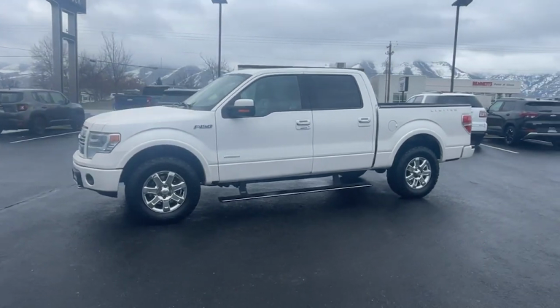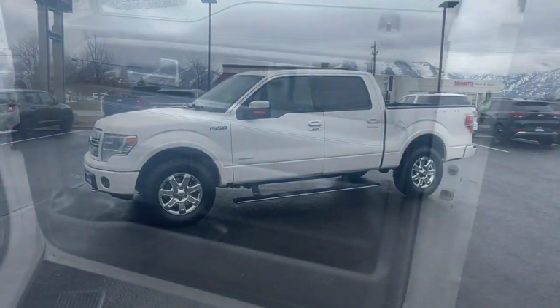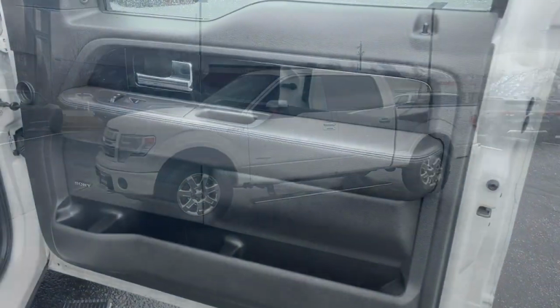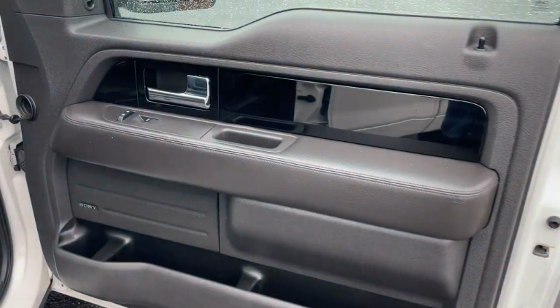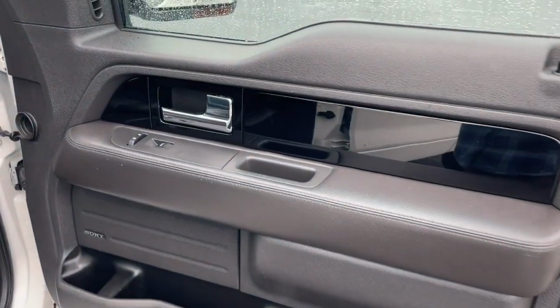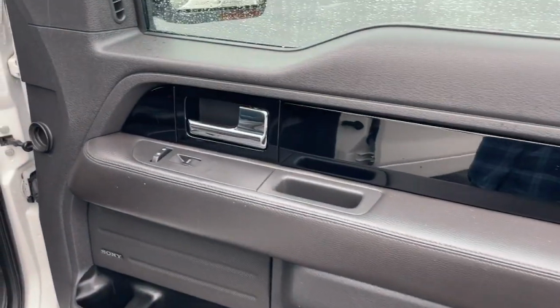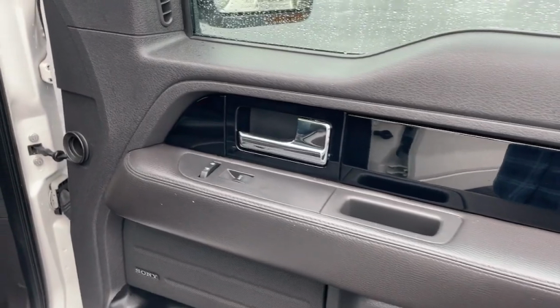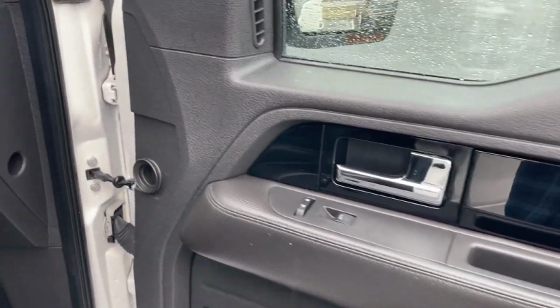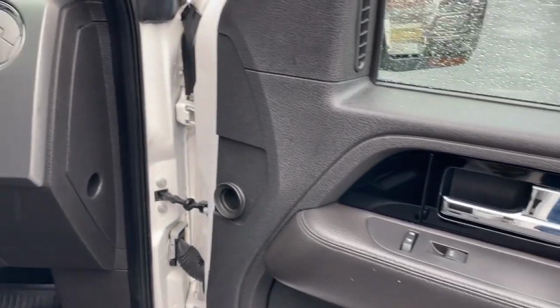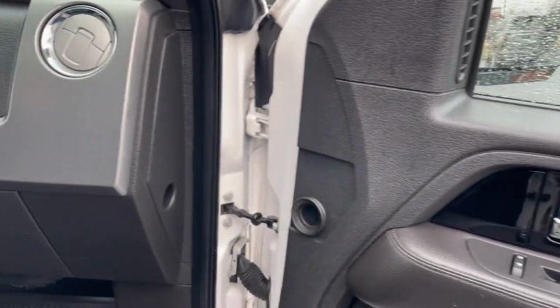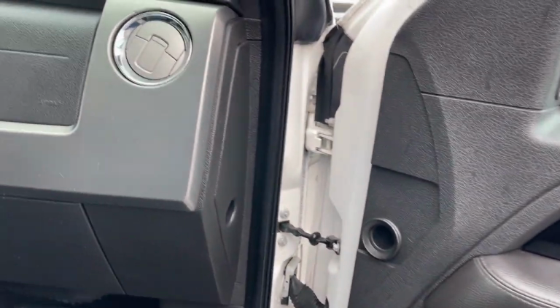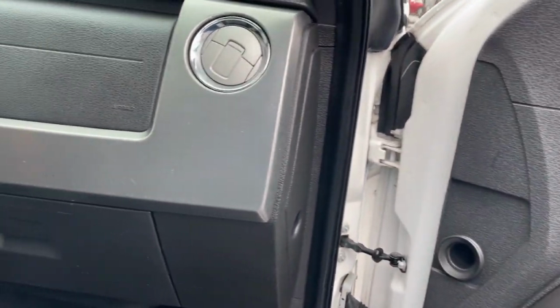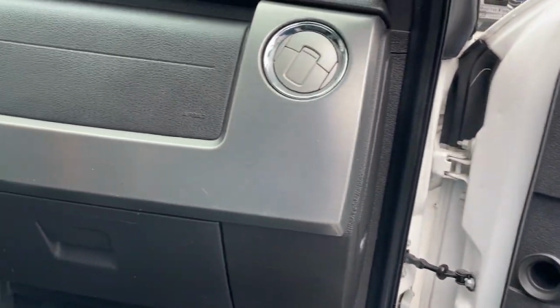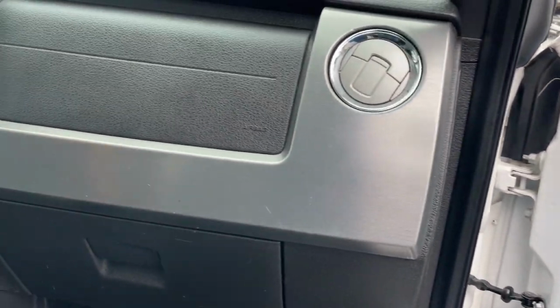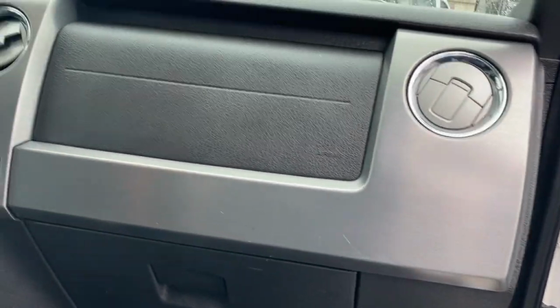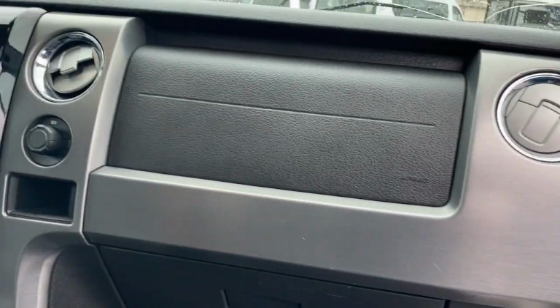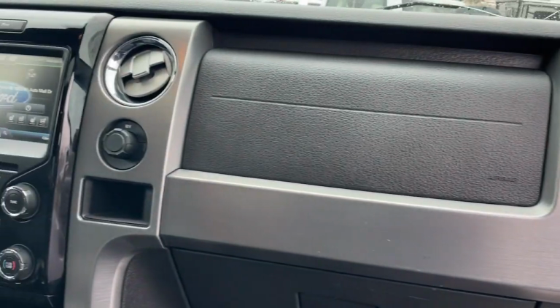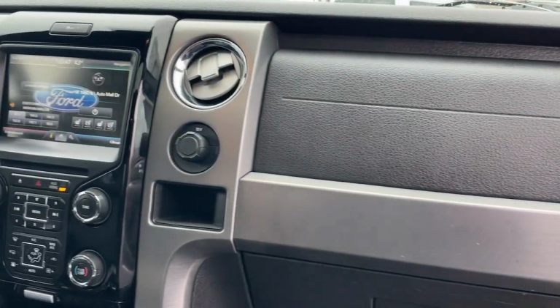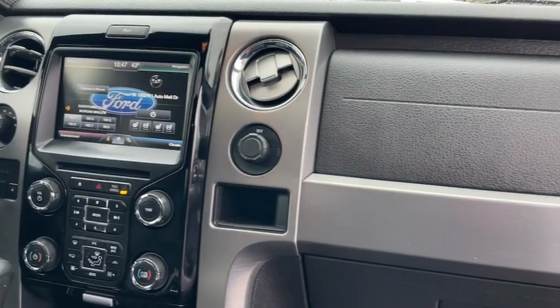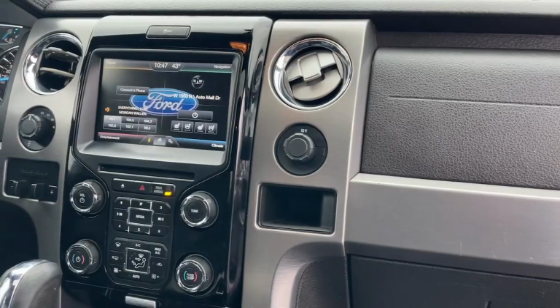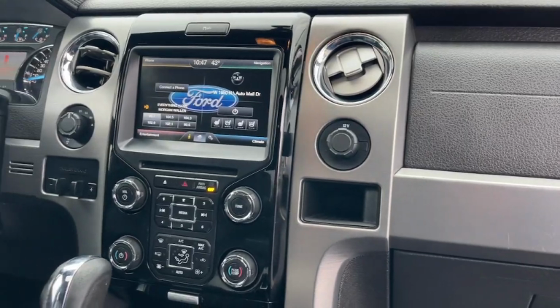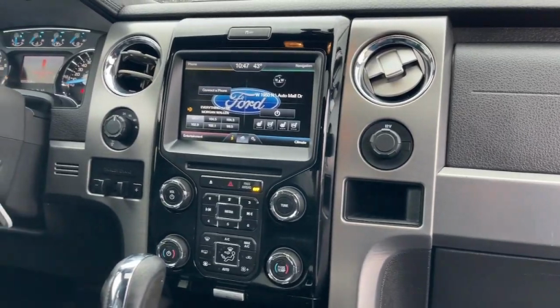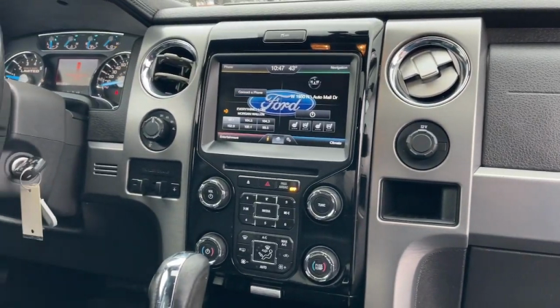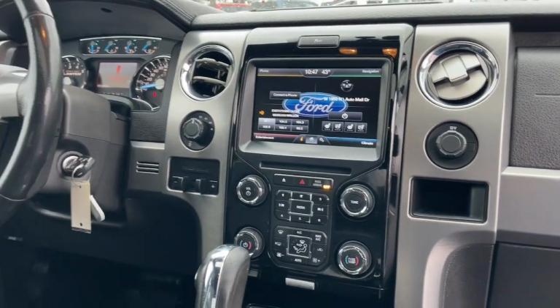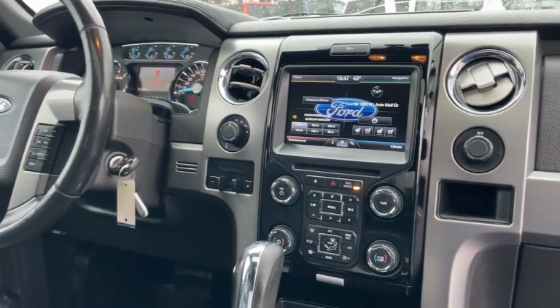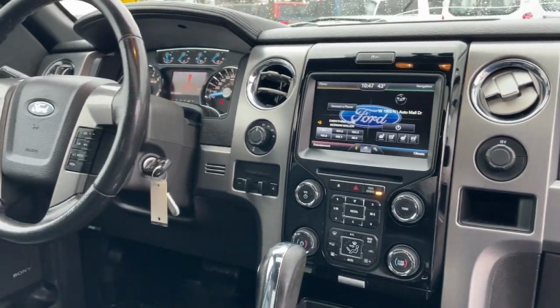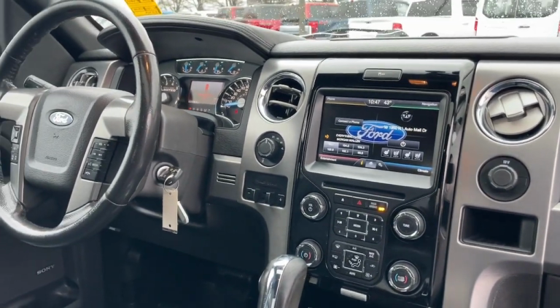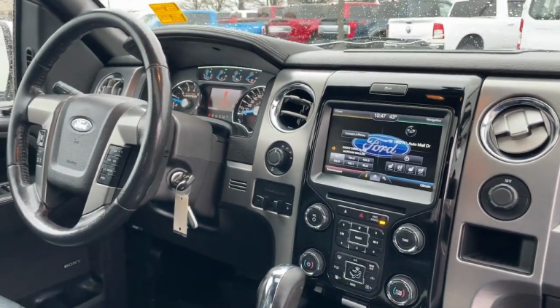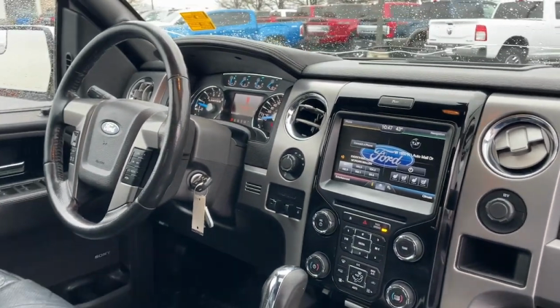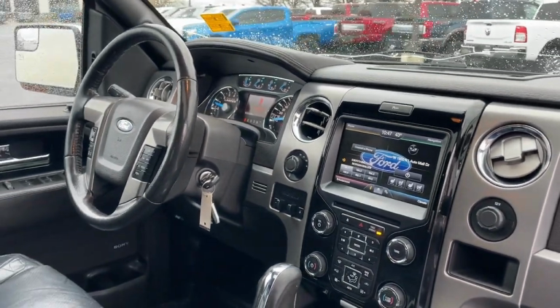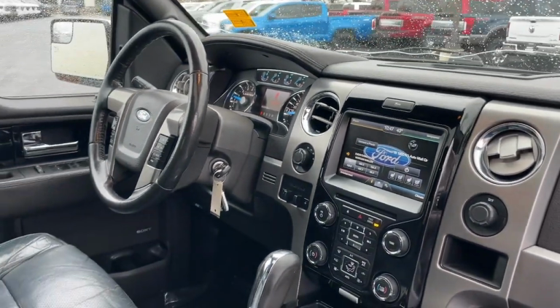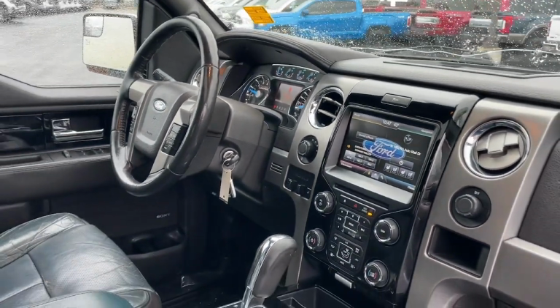Navigation system, keyless entry, moonroof, cooled front seat, power passenger seat, heated rear seat, heated mirrors, satellite radio, backup camera, fog lamps.